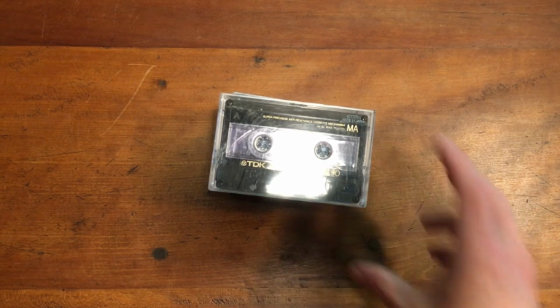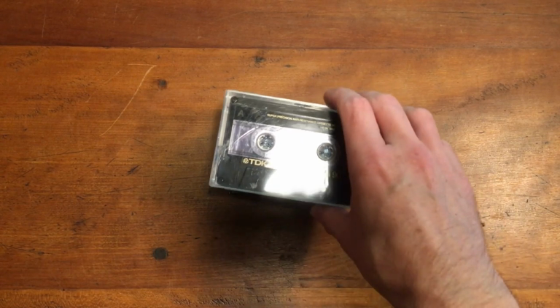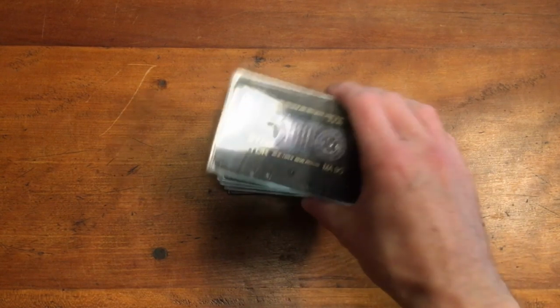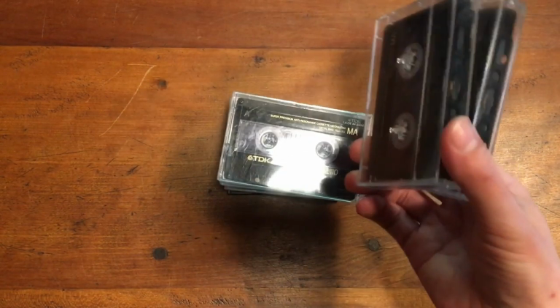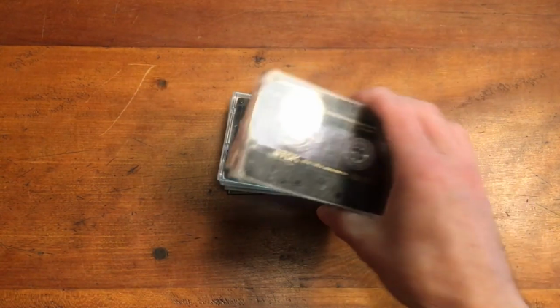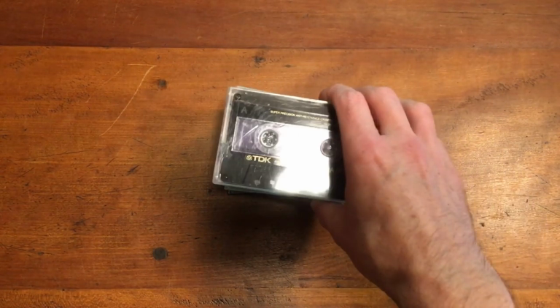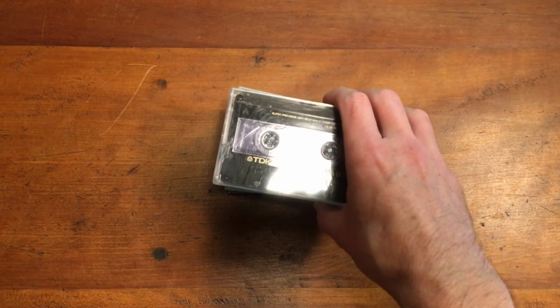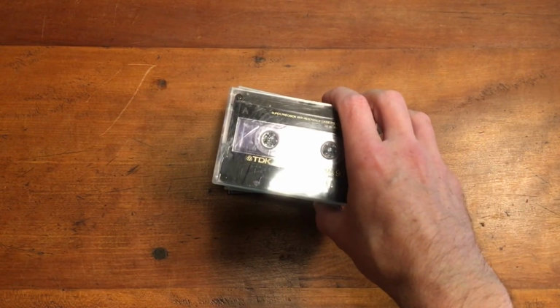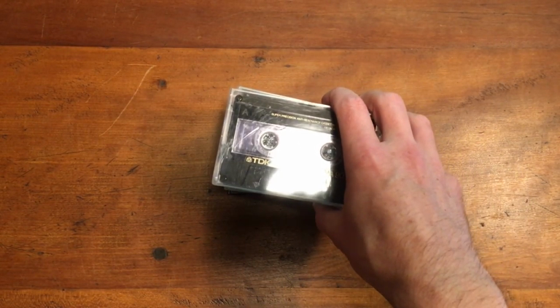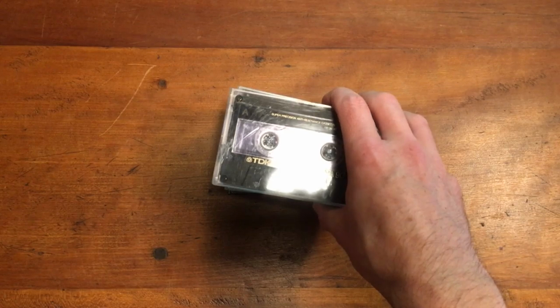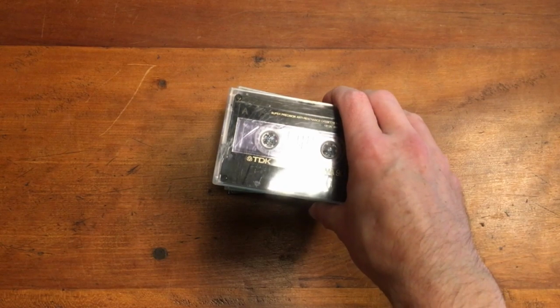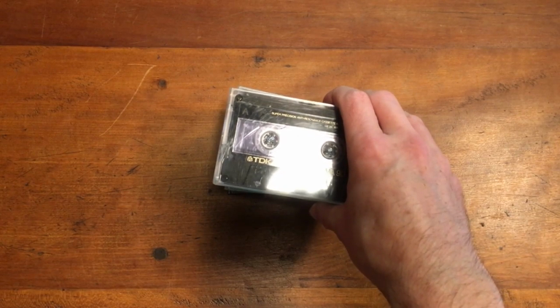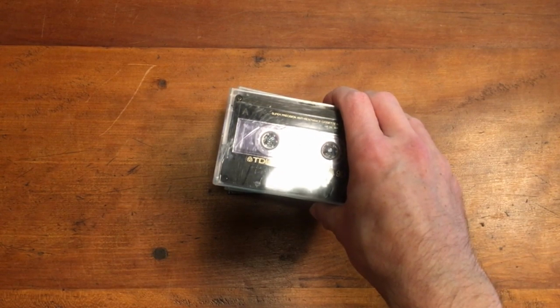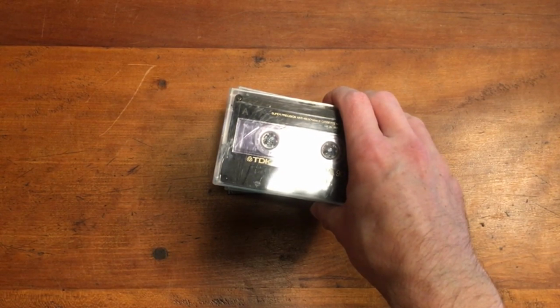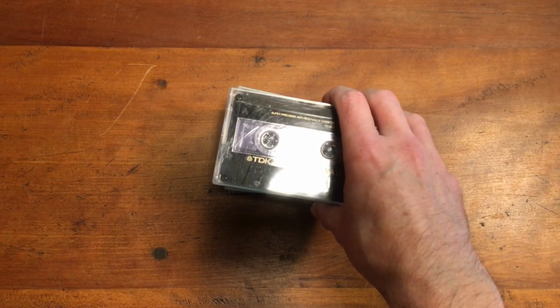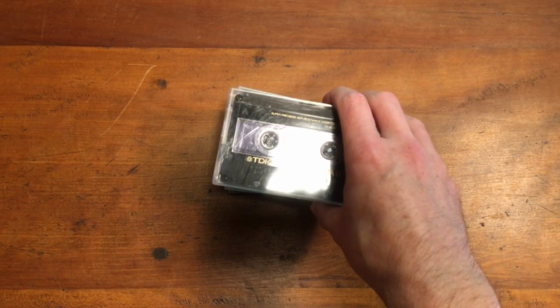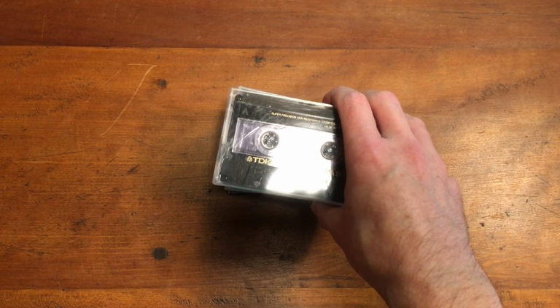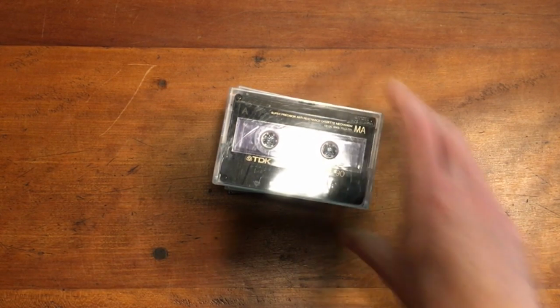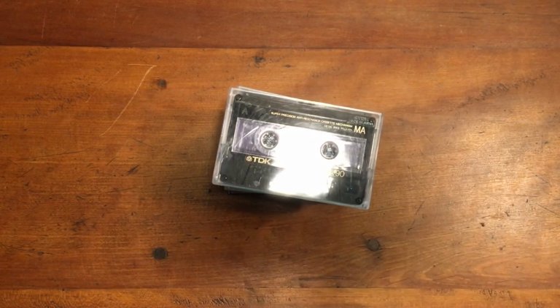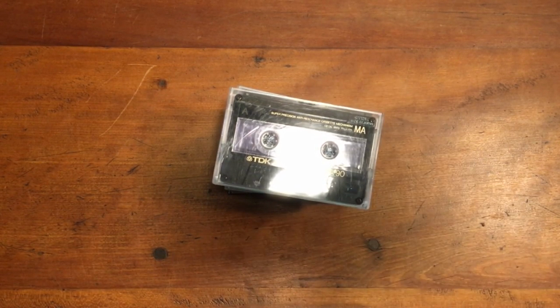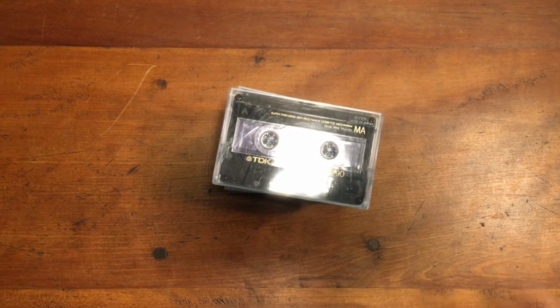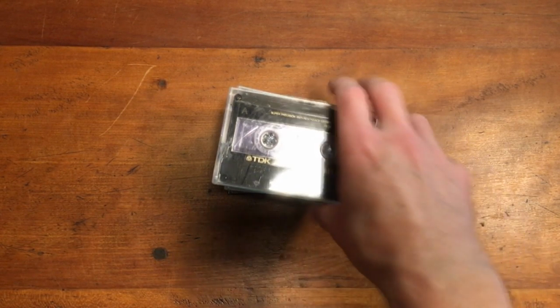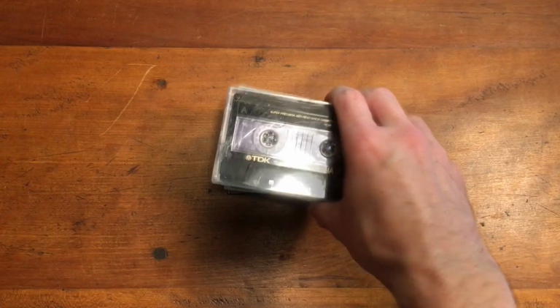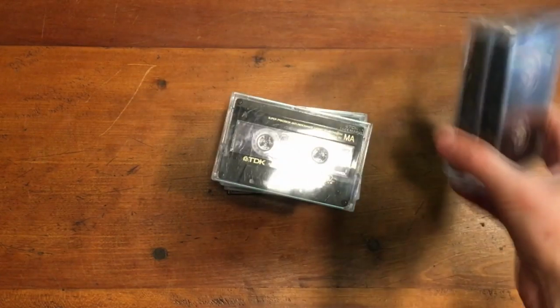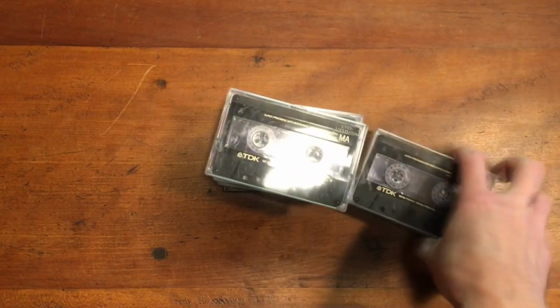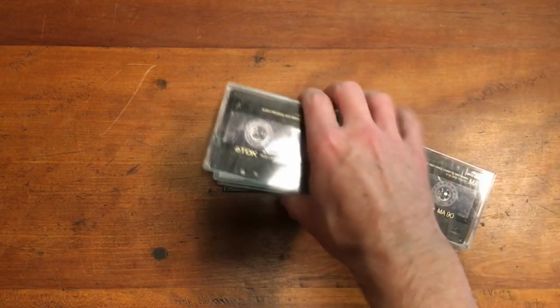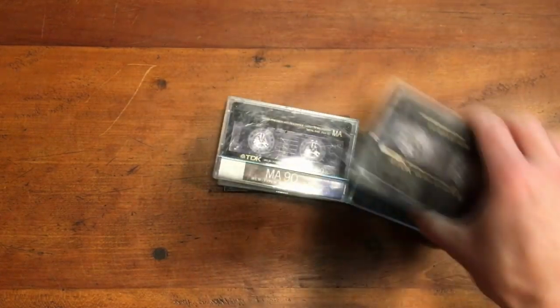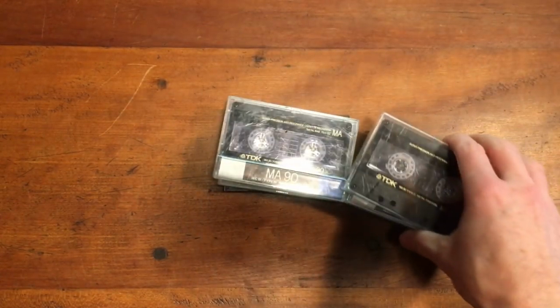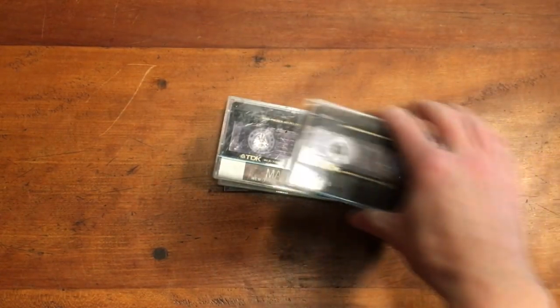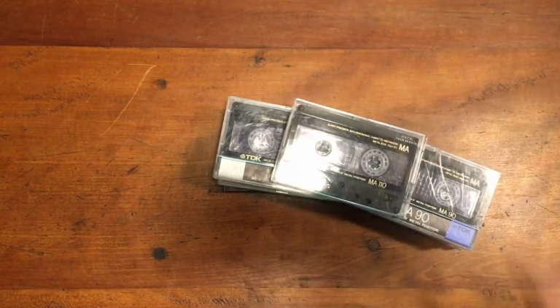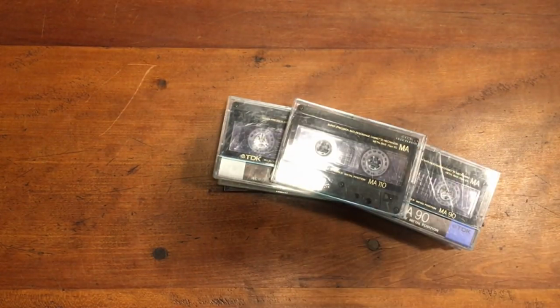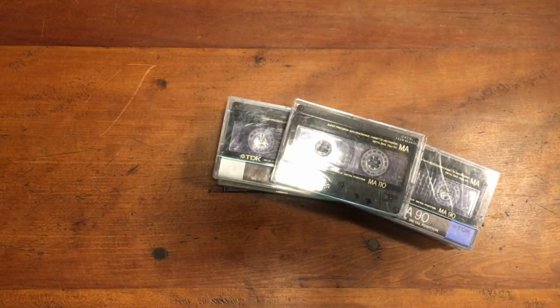There are people out there looking for these things. I picked these up under the table at a walk-around auction — it was just a shoe box, nobody saw it, and I got it for $2. These seven sold for $50.